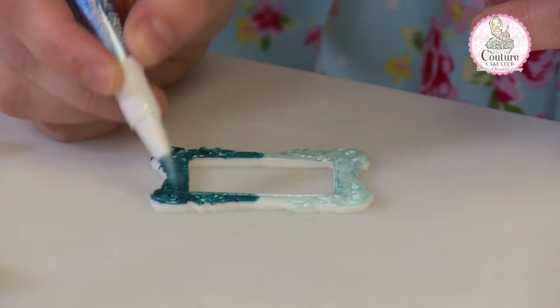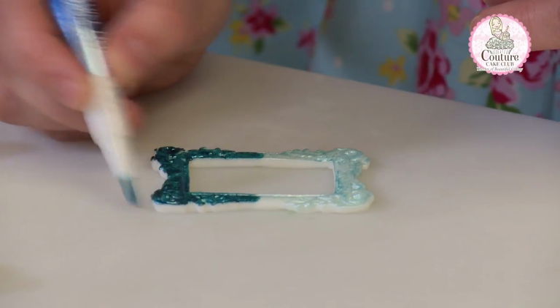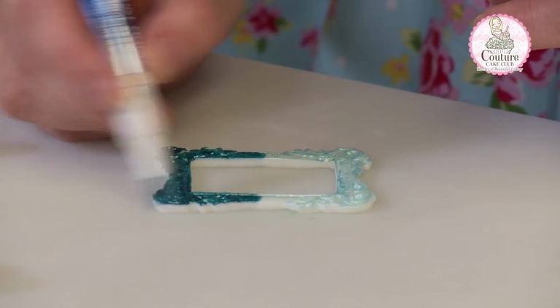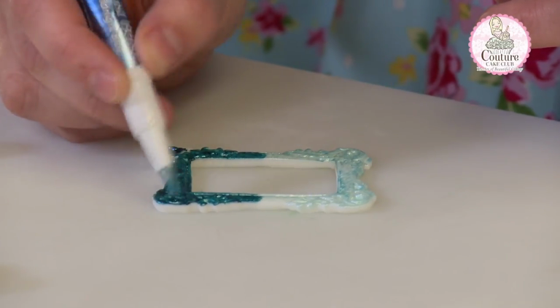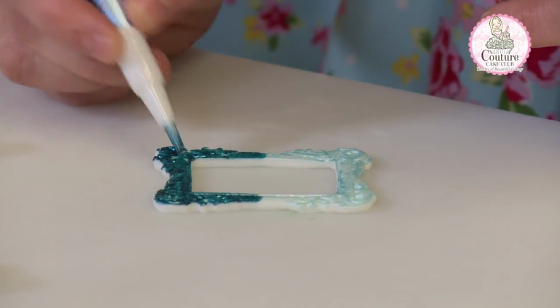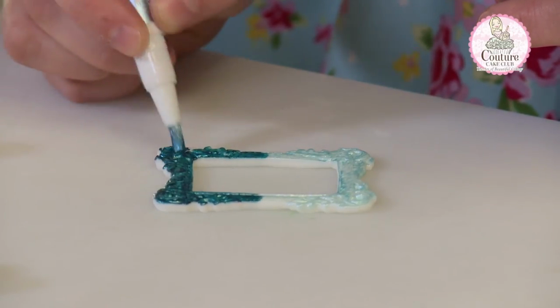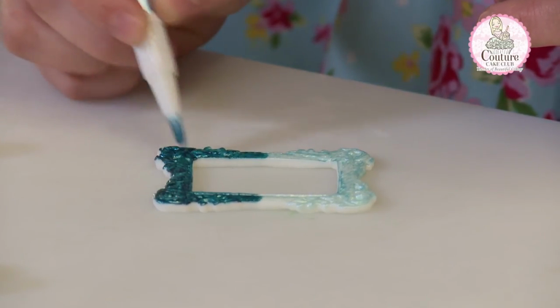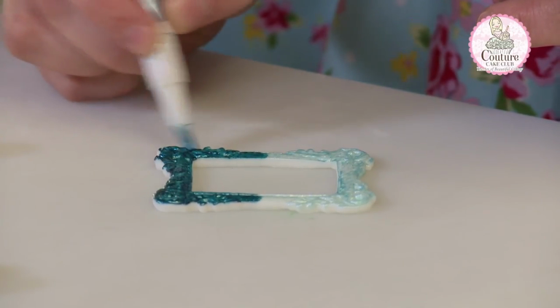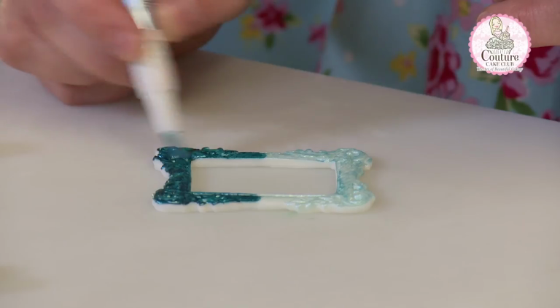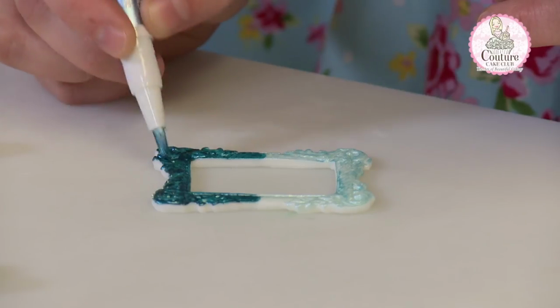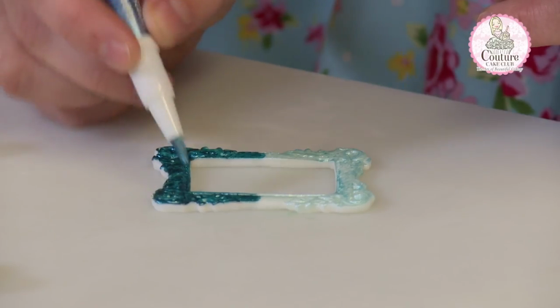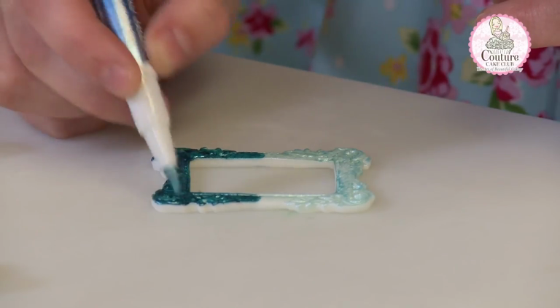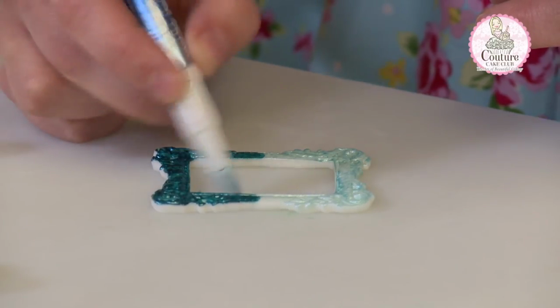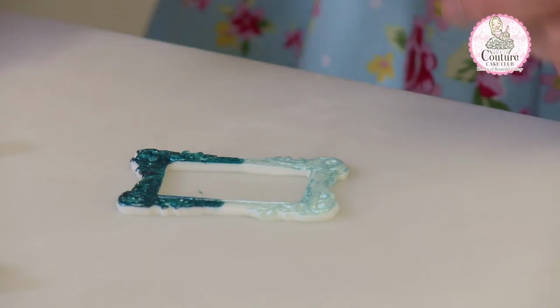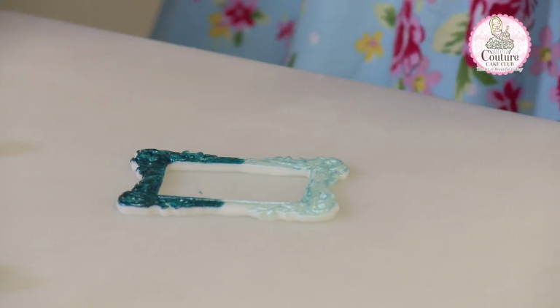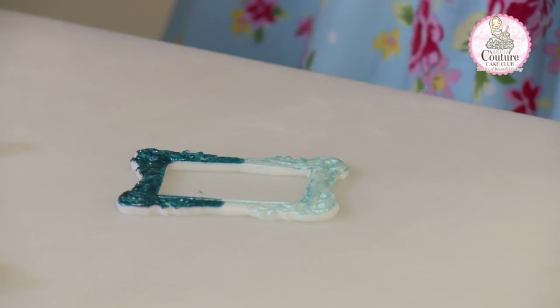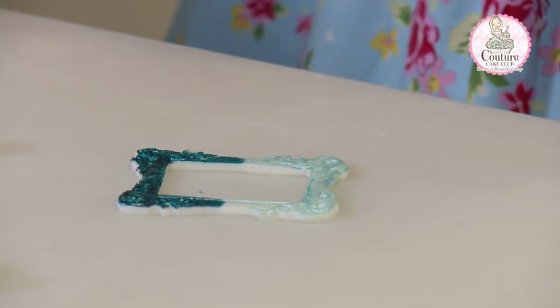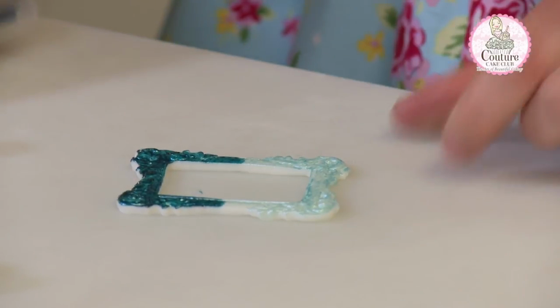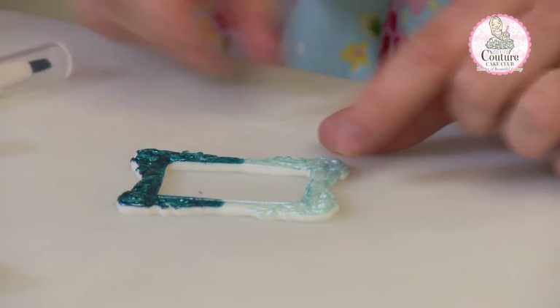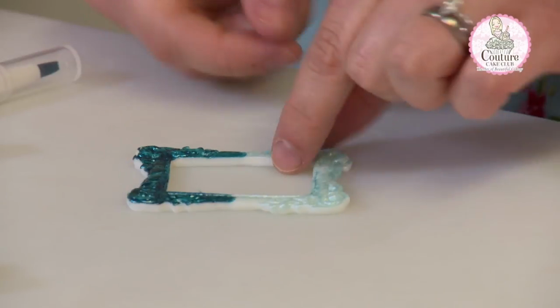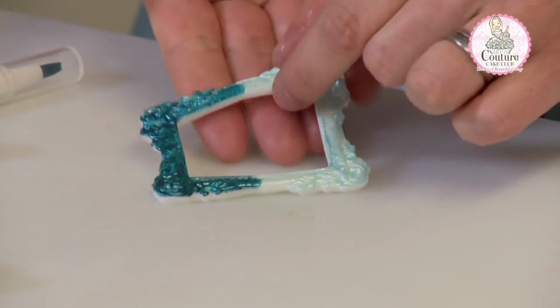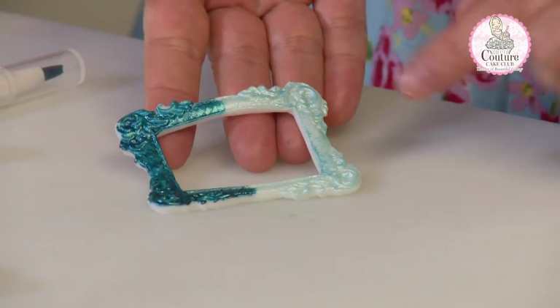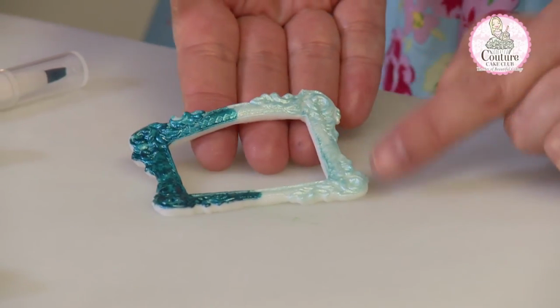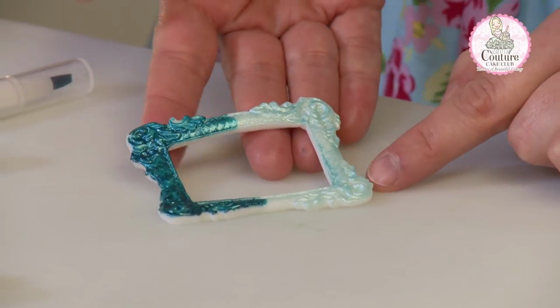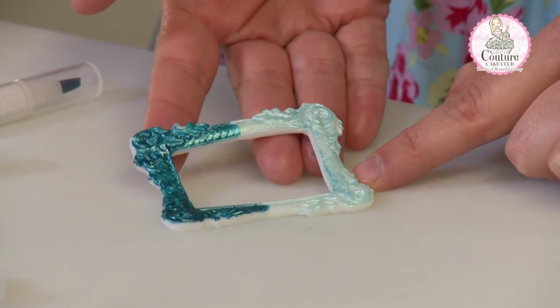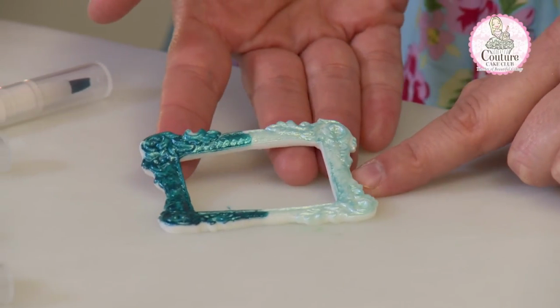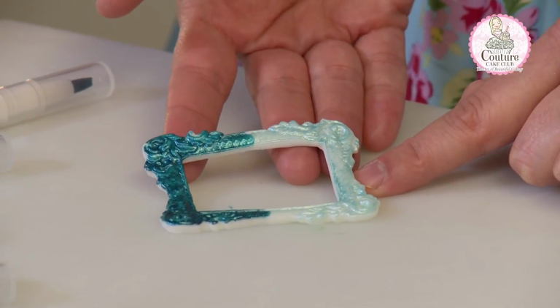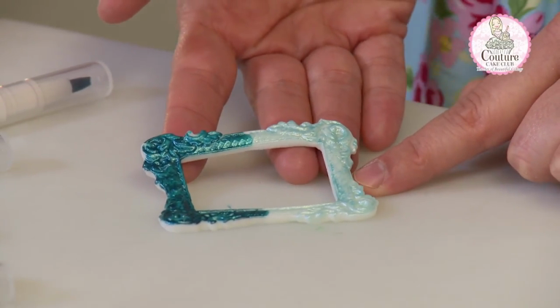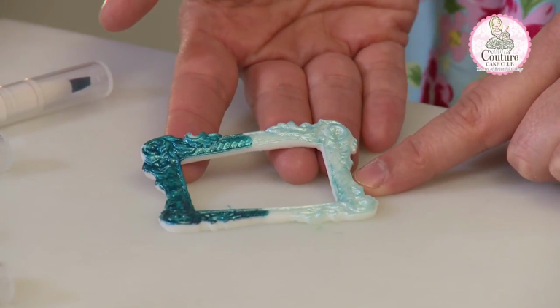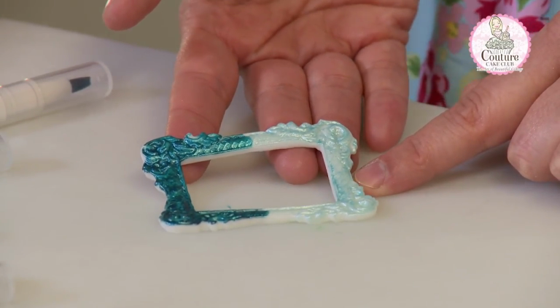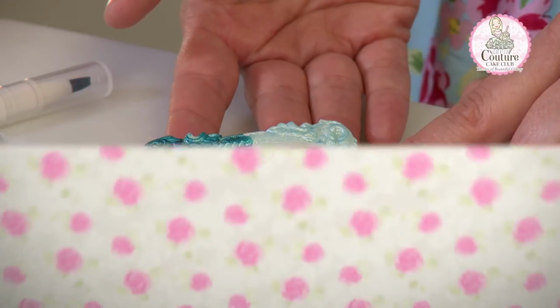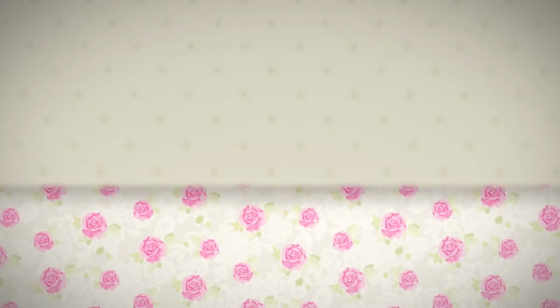Nice and quick. Now you can see the difference, and the lighter colour would look better with an extra coat.